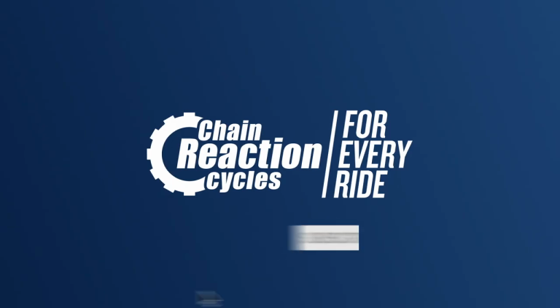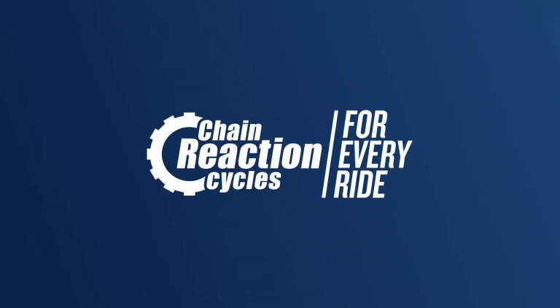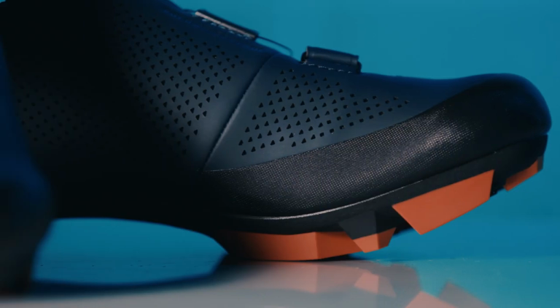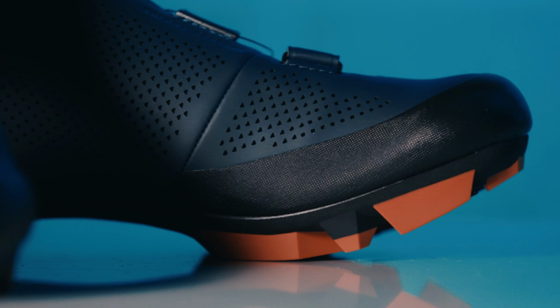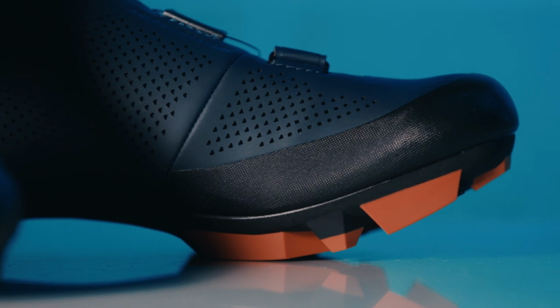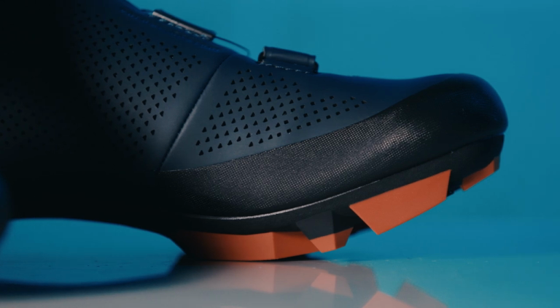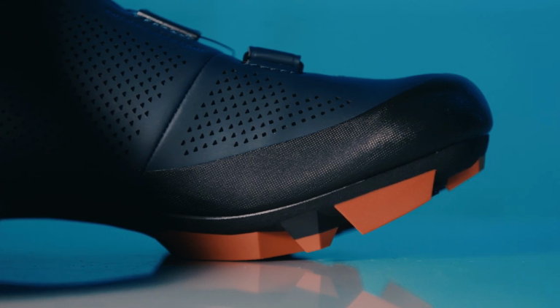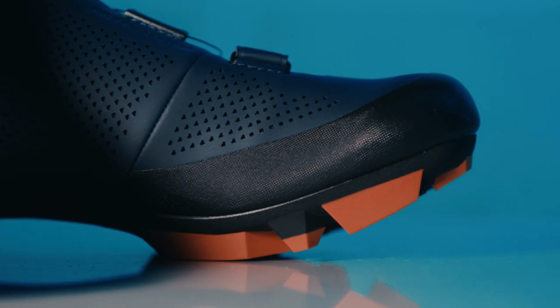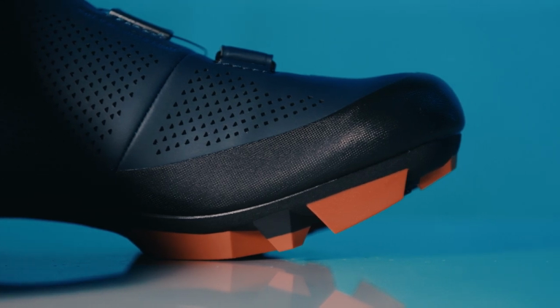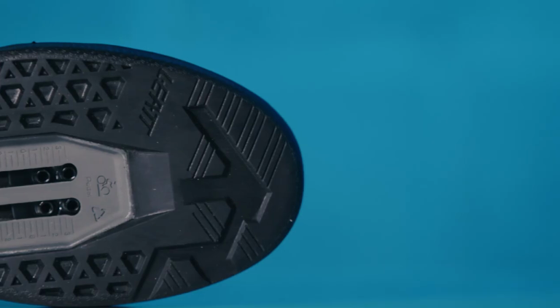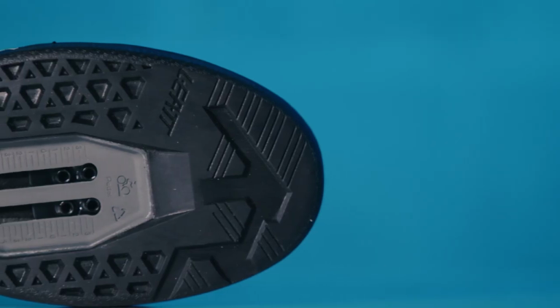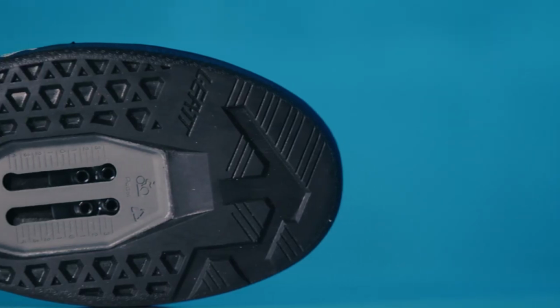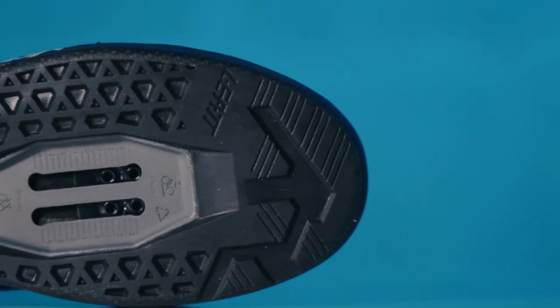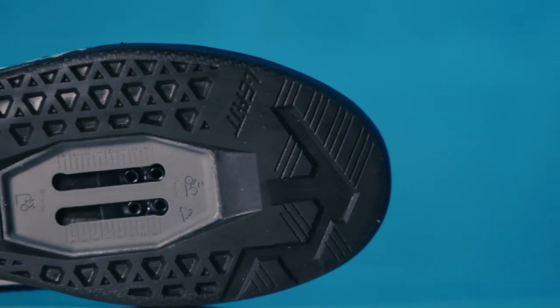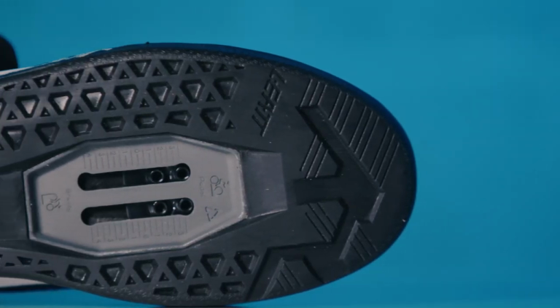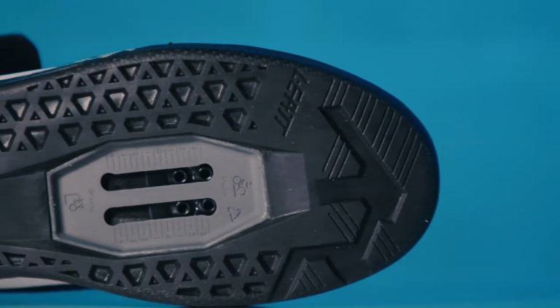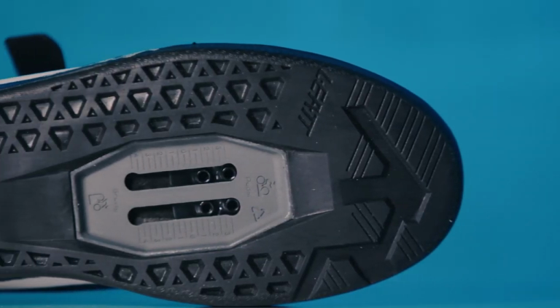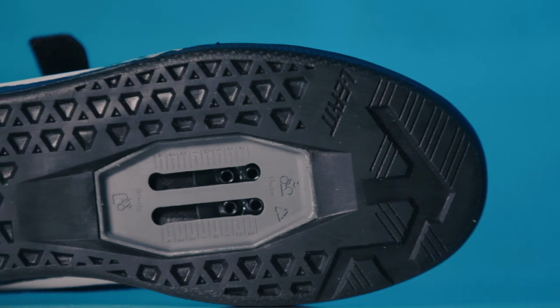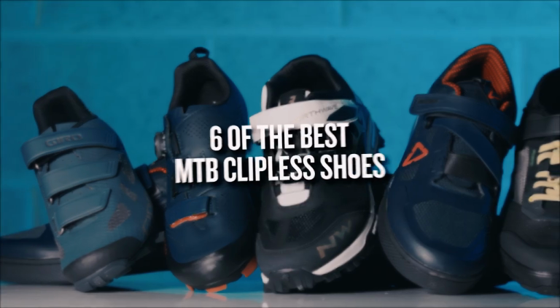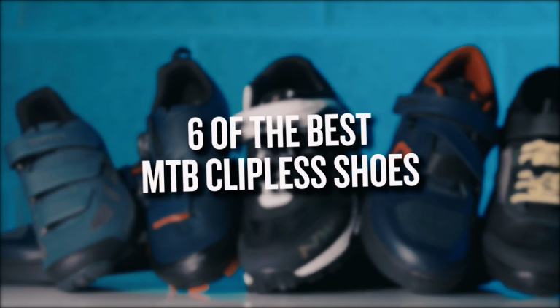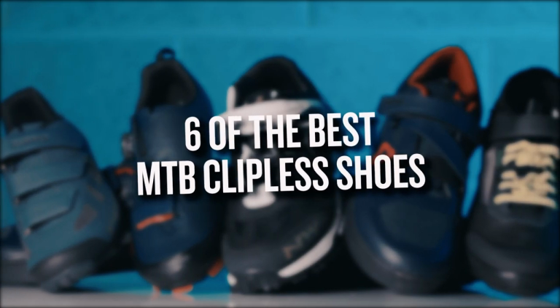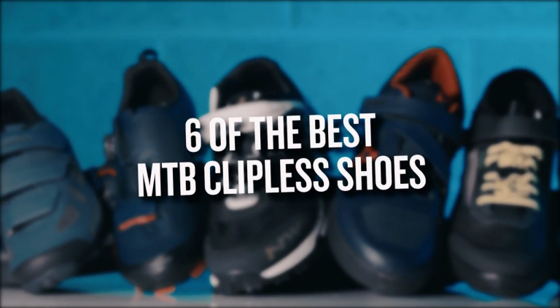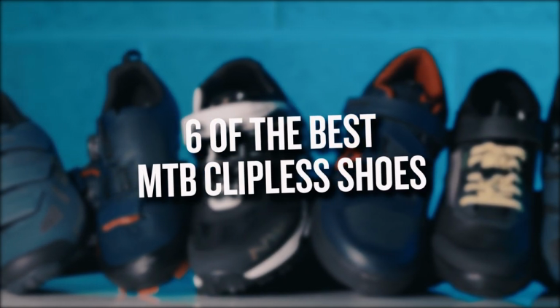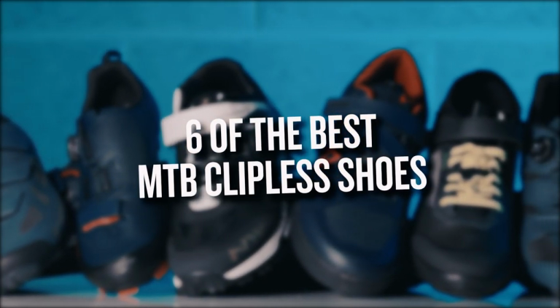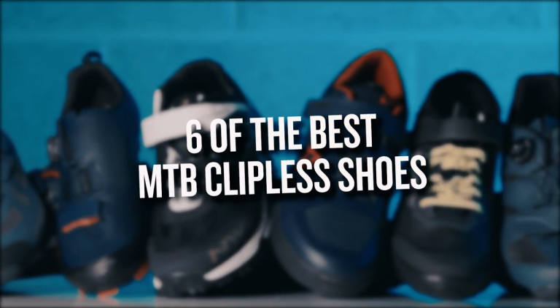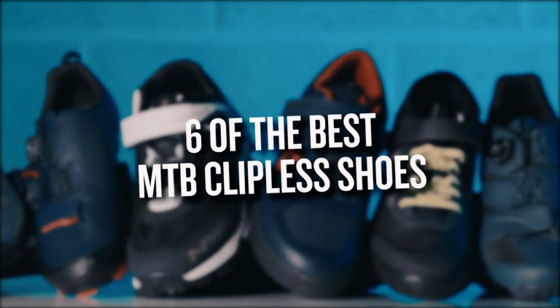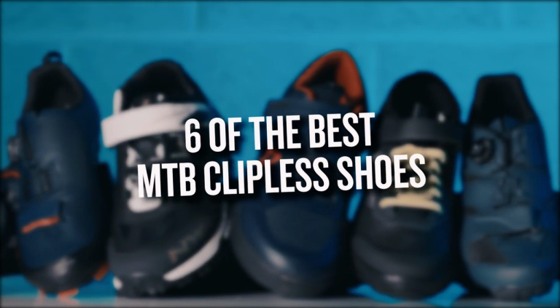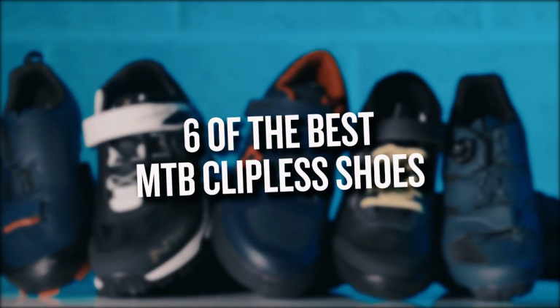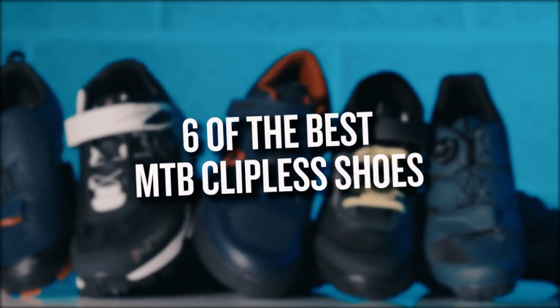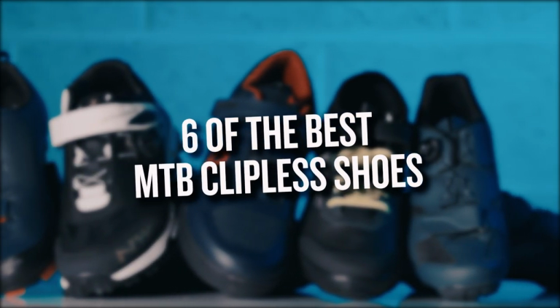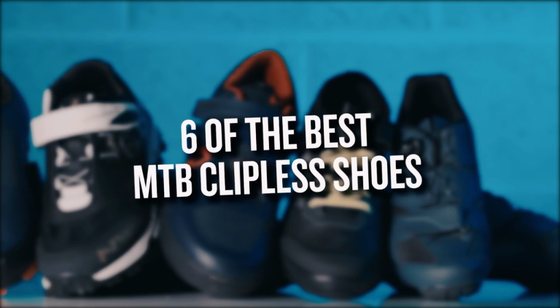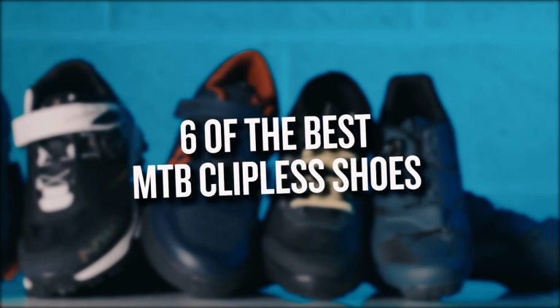If you're a fan of clipping in or you're thinking of switching to clipless shoes, this is the video for you. We've chosen six of the best mountain bike clipless shoes for comfort and performance.